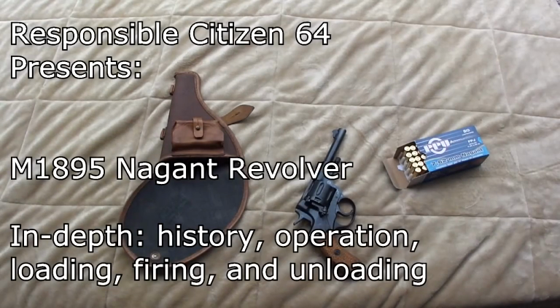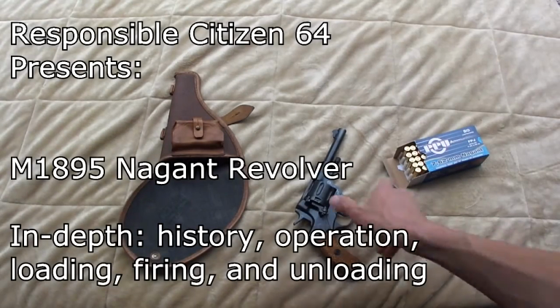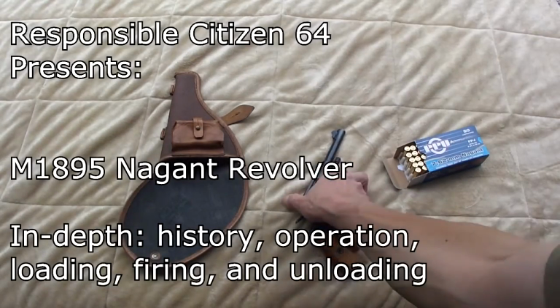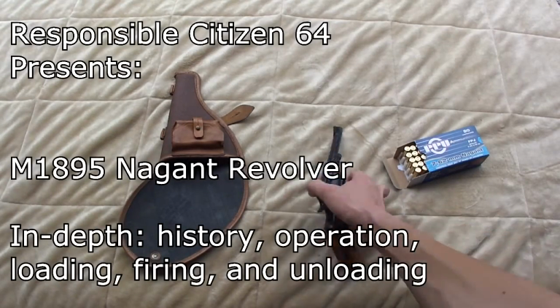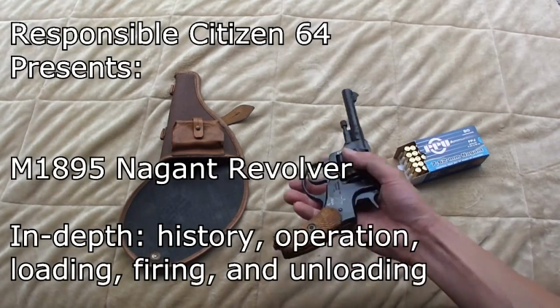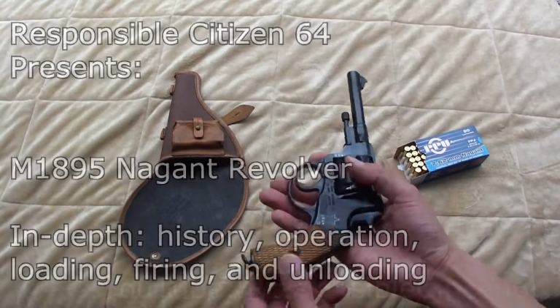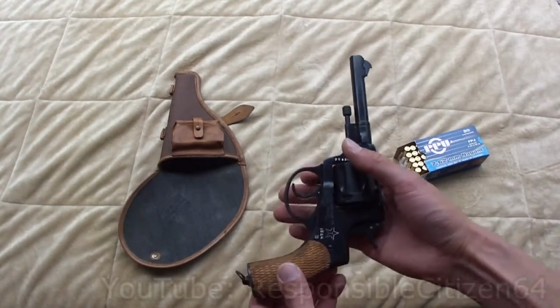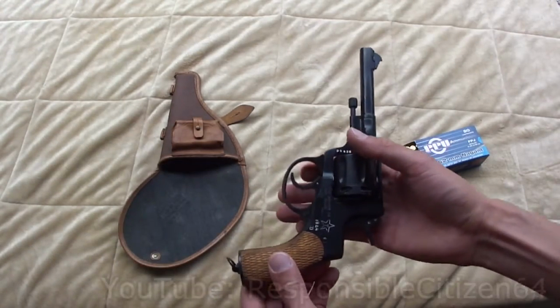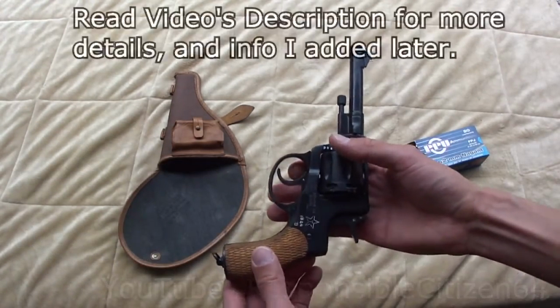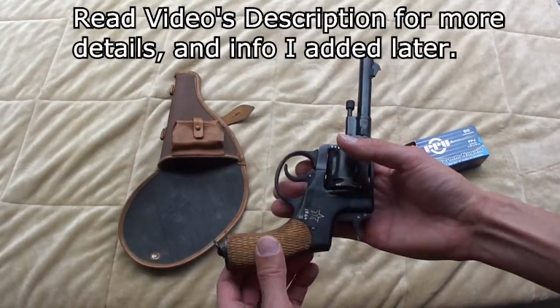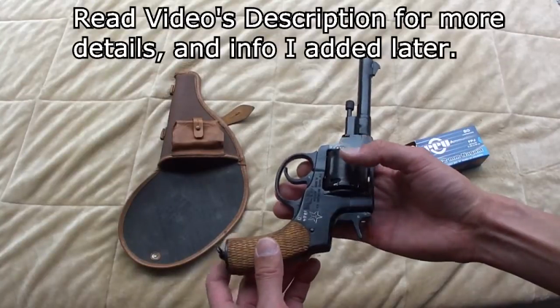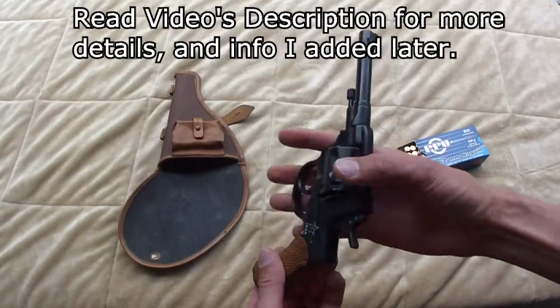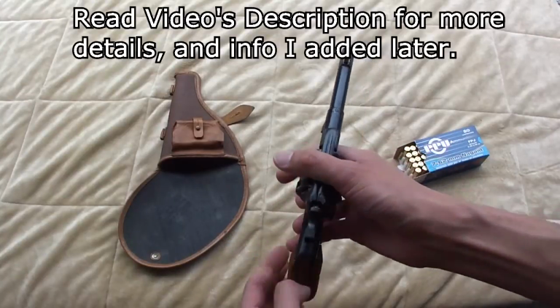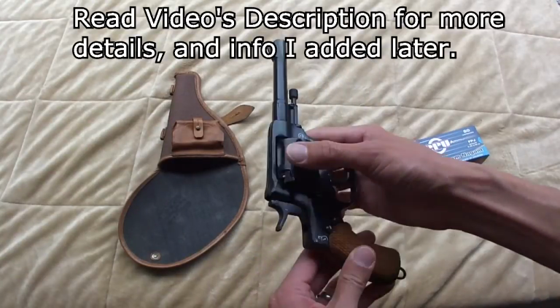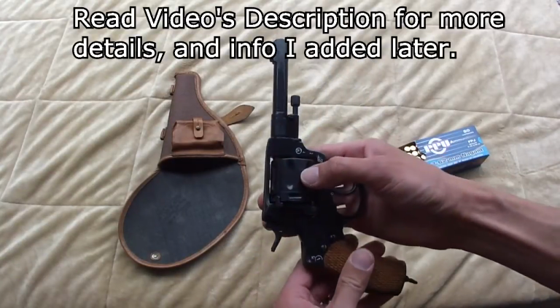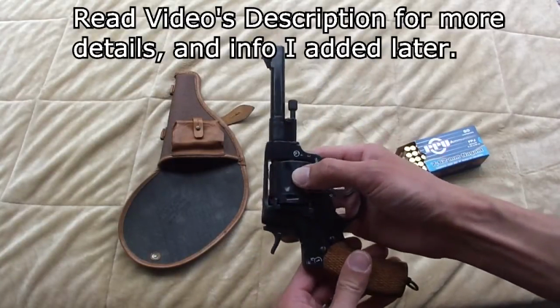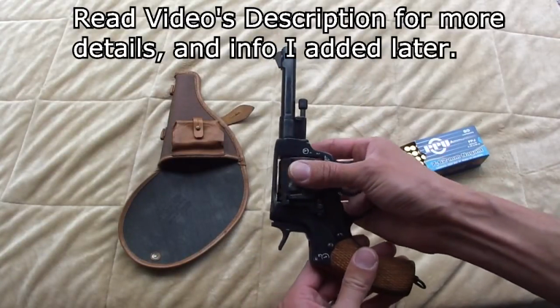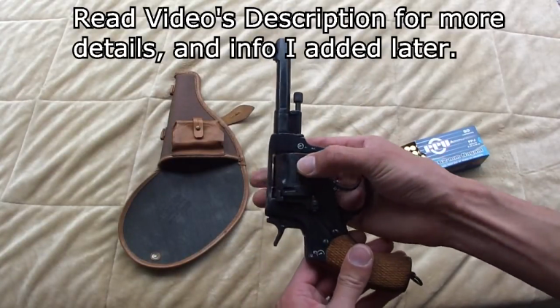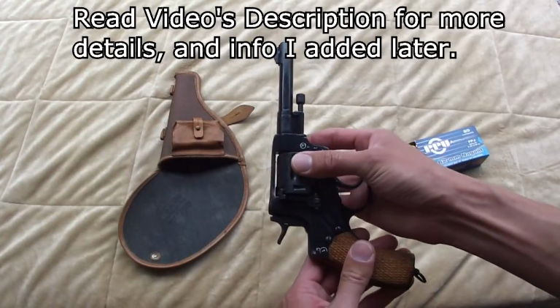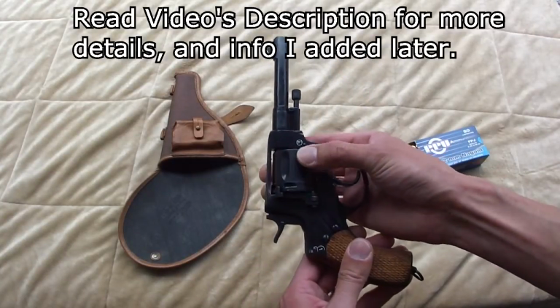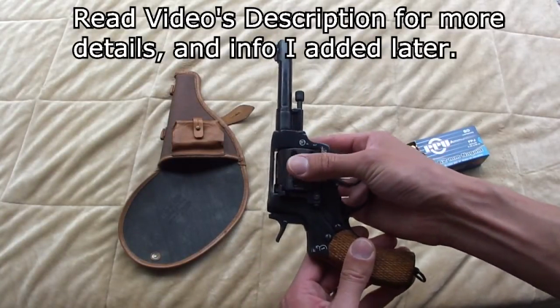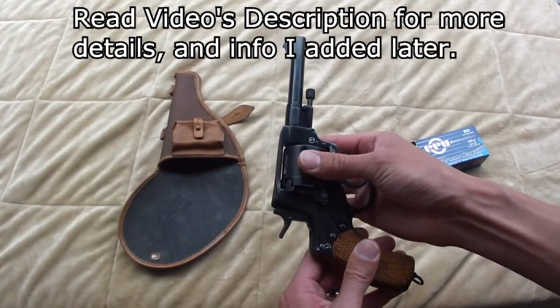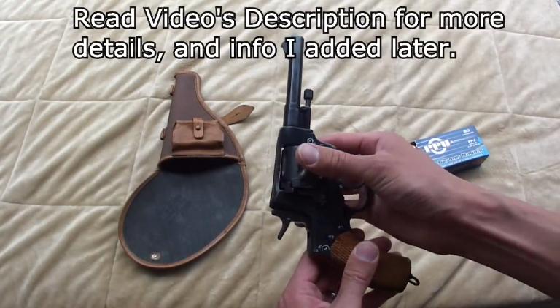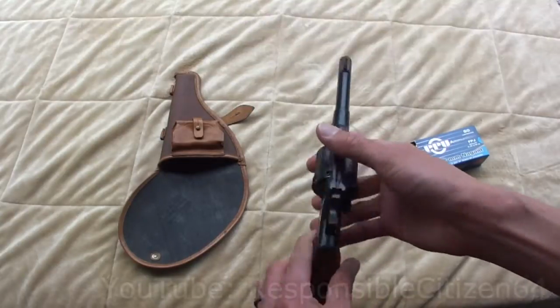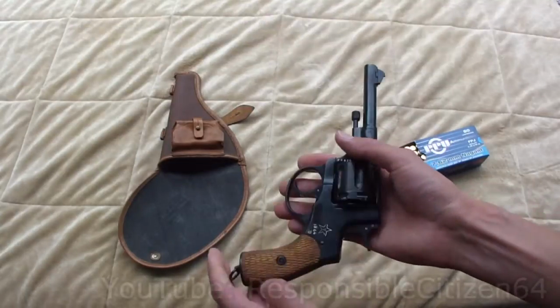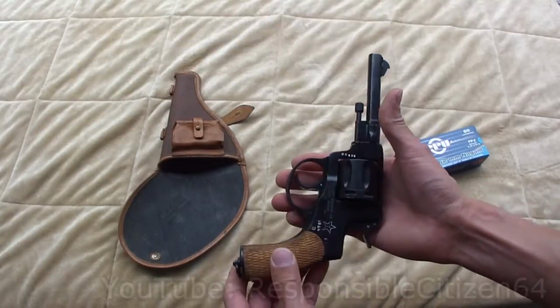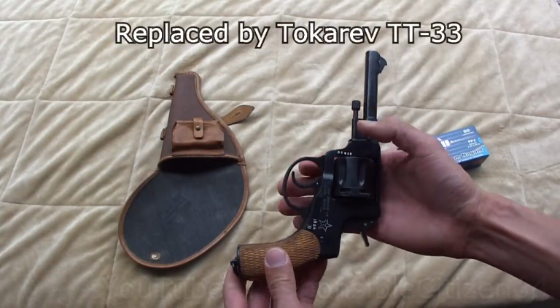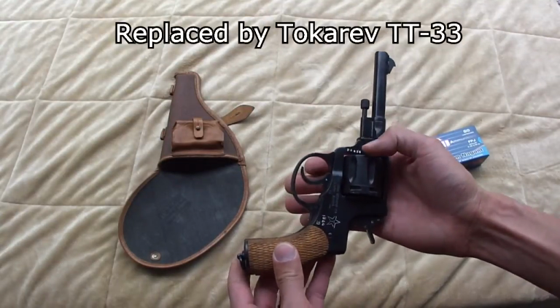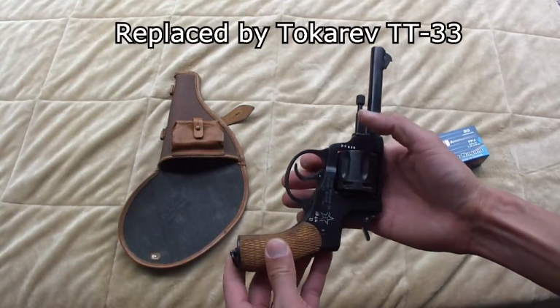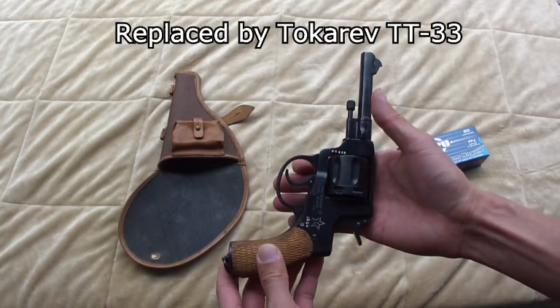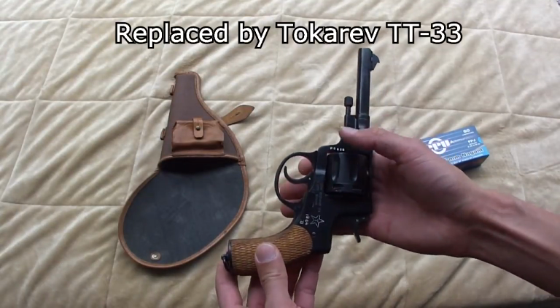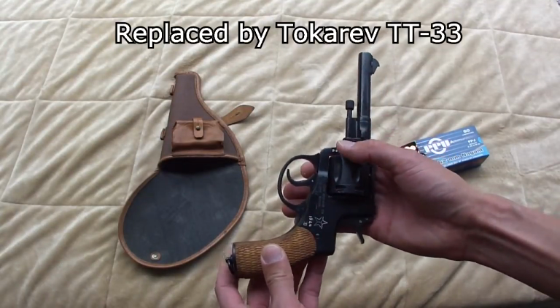Hi everybody. Today I'm going to be showing you my Russian M1895 Nagant revolver. This is the sidearm they had in World War I, and they even continued to use it into World War II, where it was eventually replaced by the Tokarev pistol.